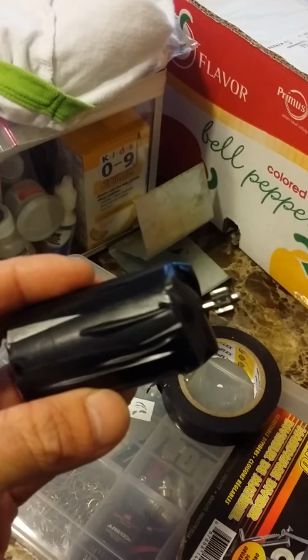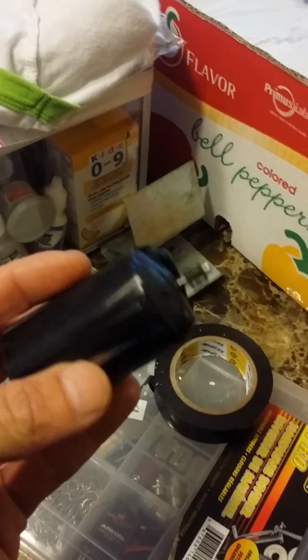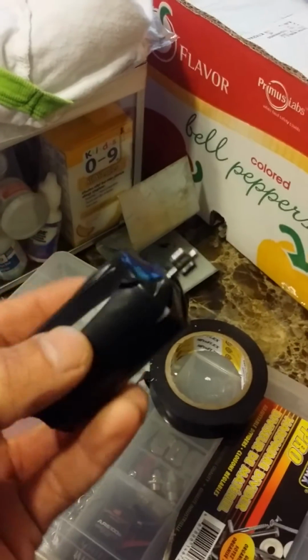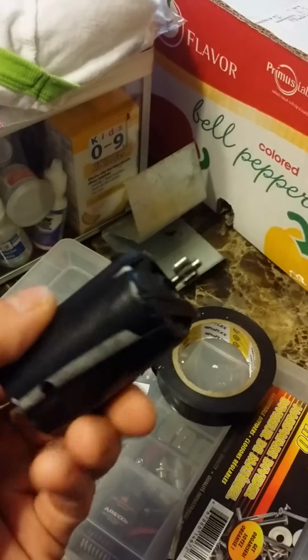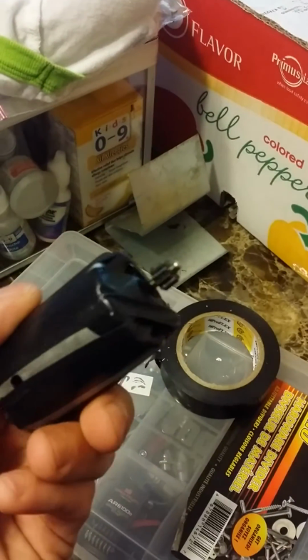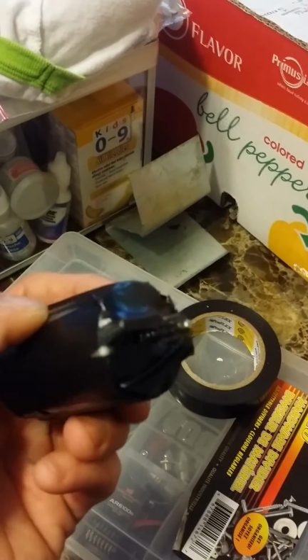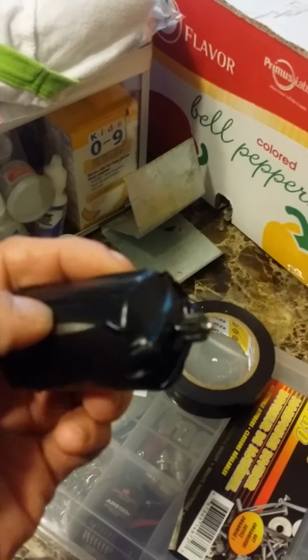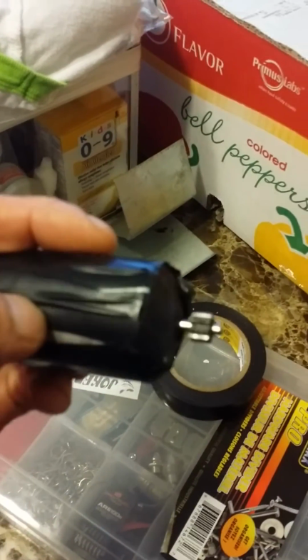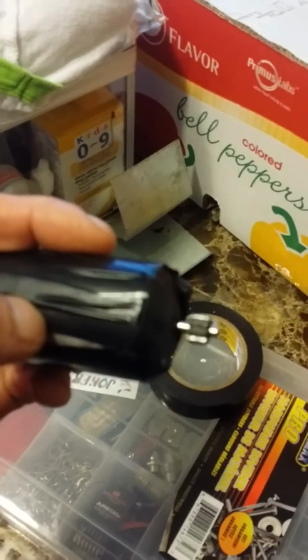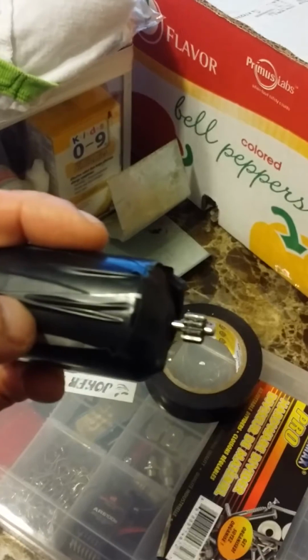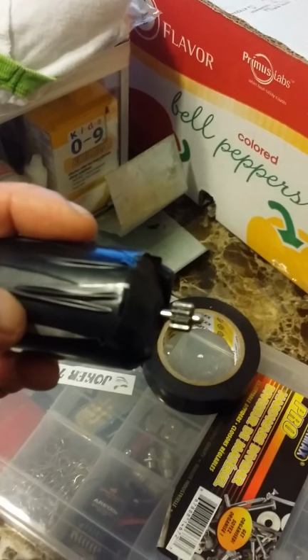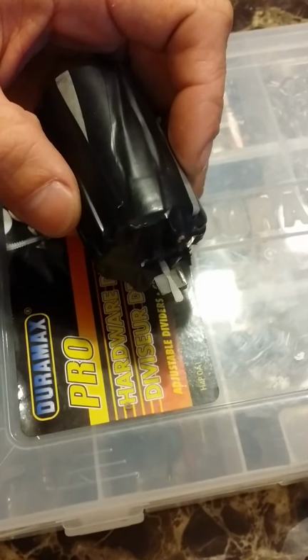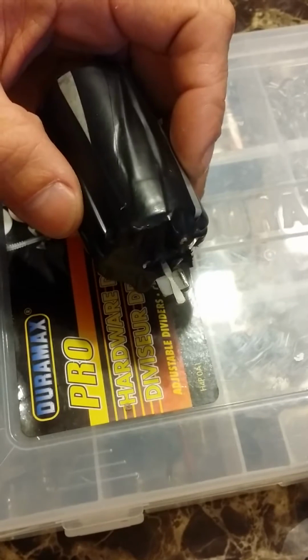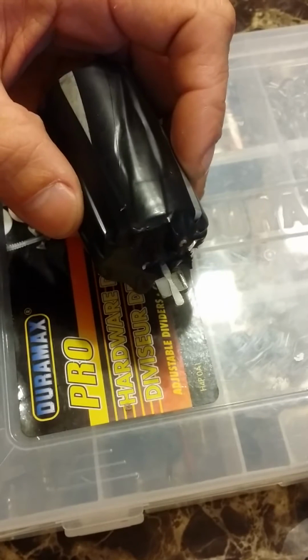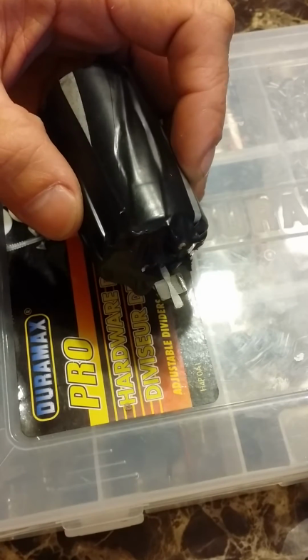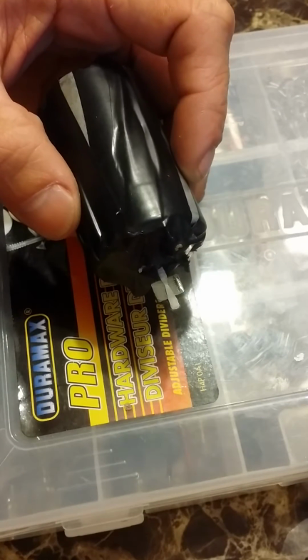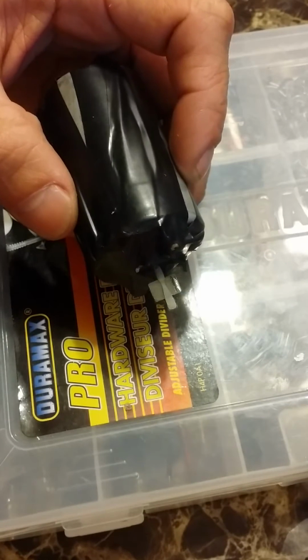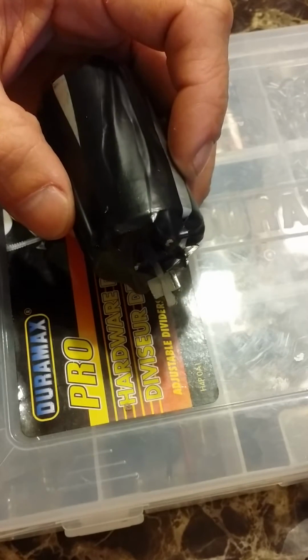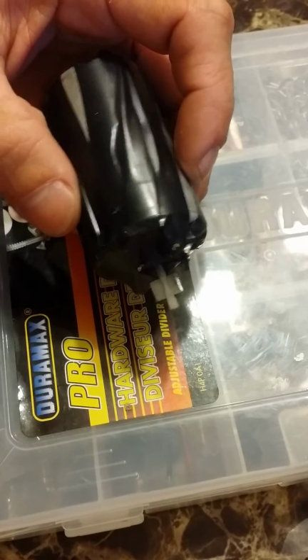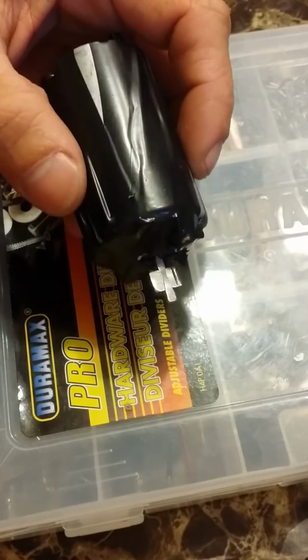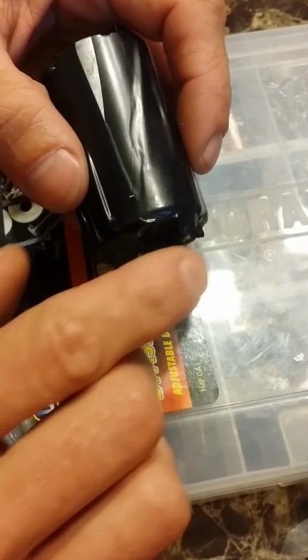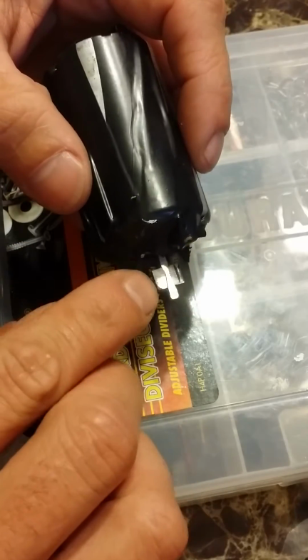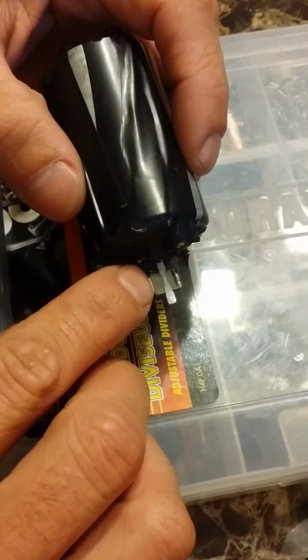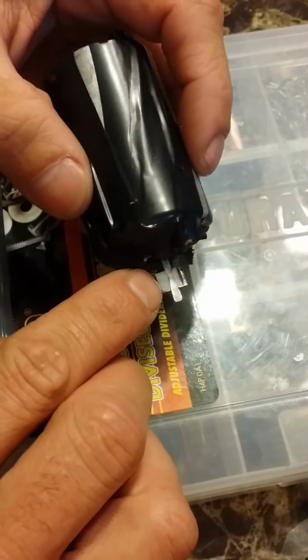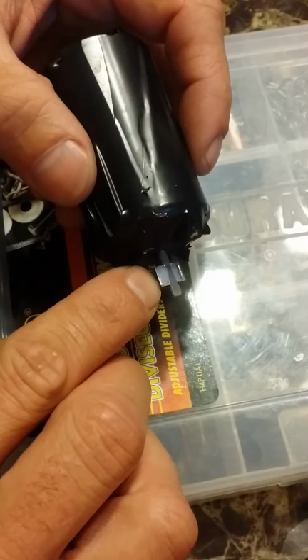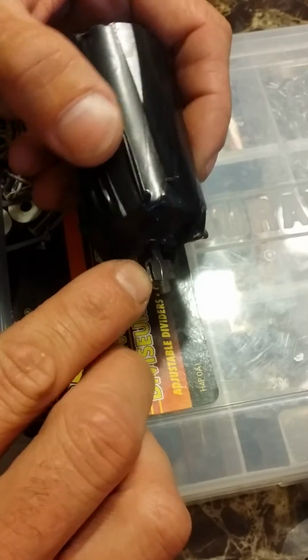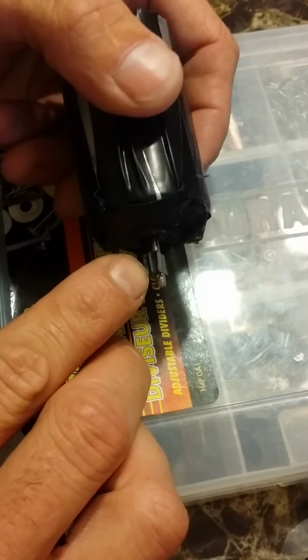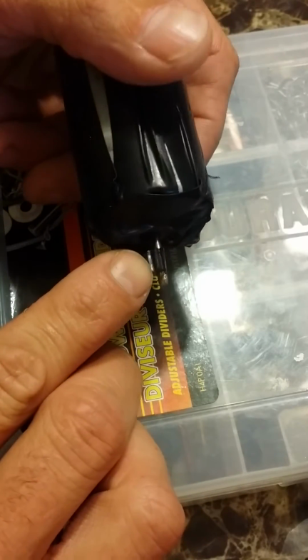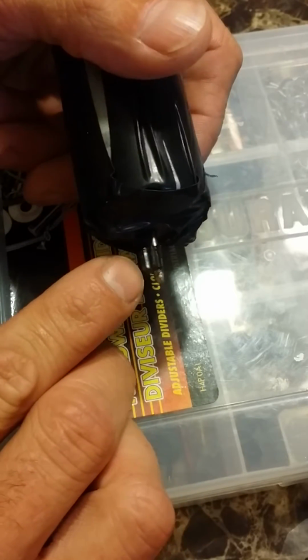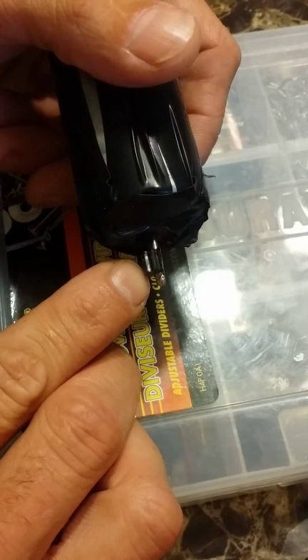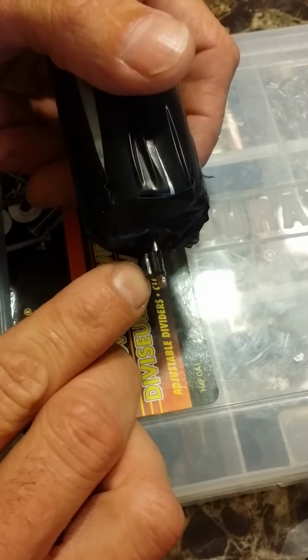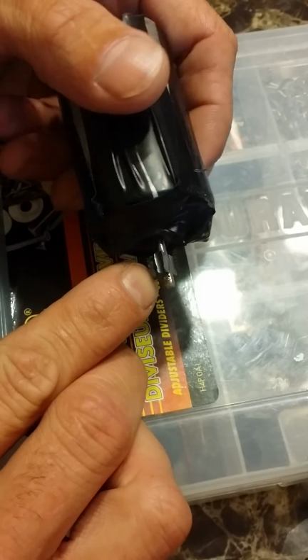Now that I've got it wrapped, I'm gonna go outside with the angle grinder and give it a cut. I've gone outside and taken the angle grinder, and as you can see right here, I've grinded away about just under half the pinion.